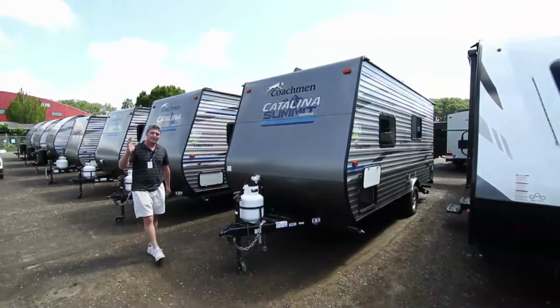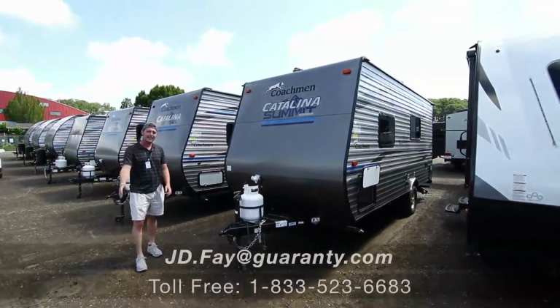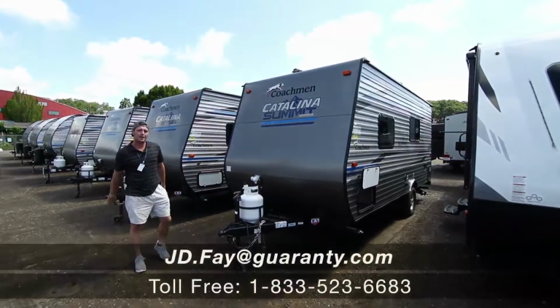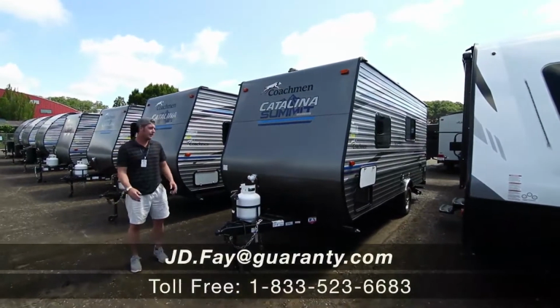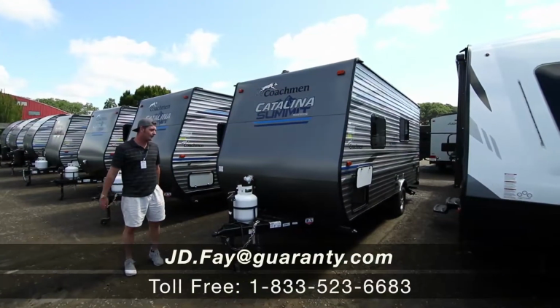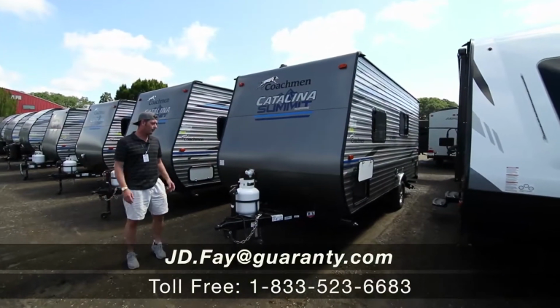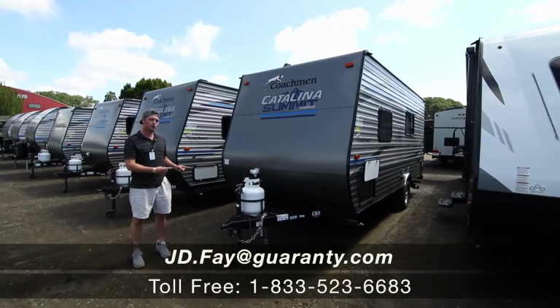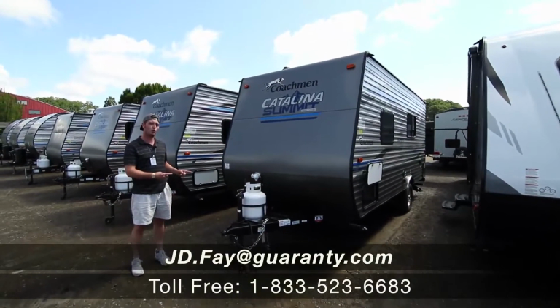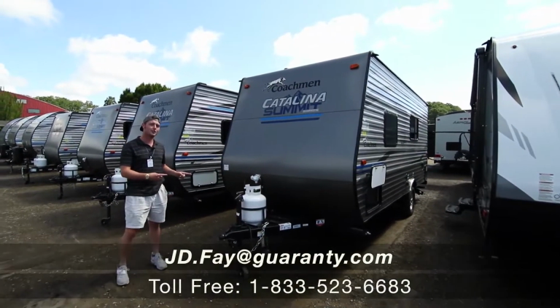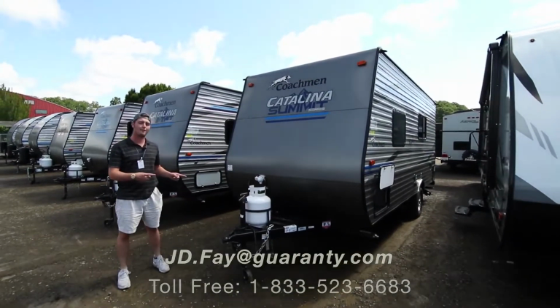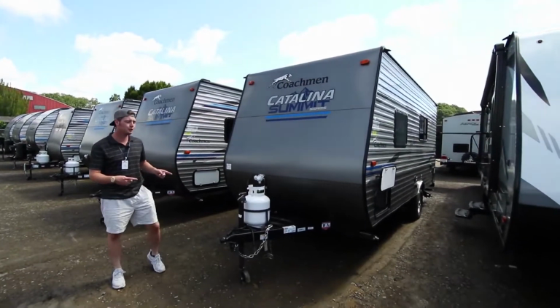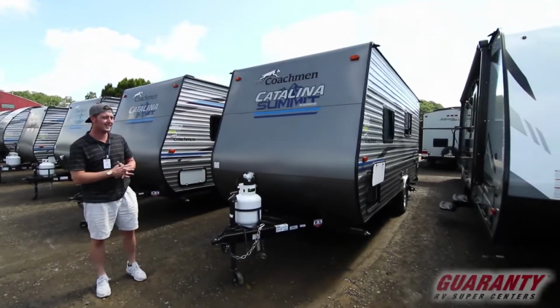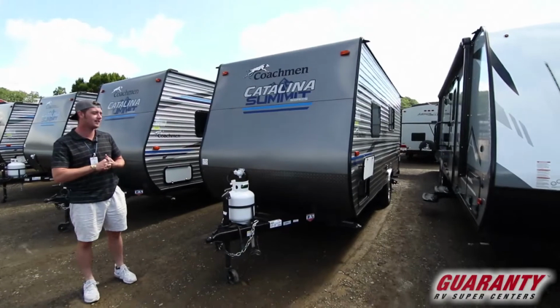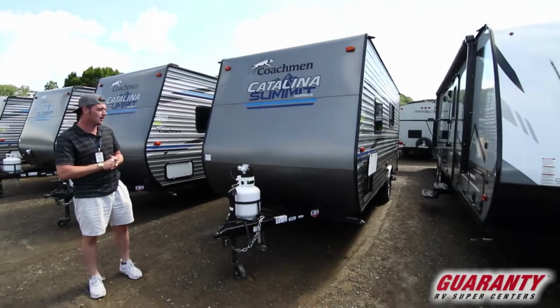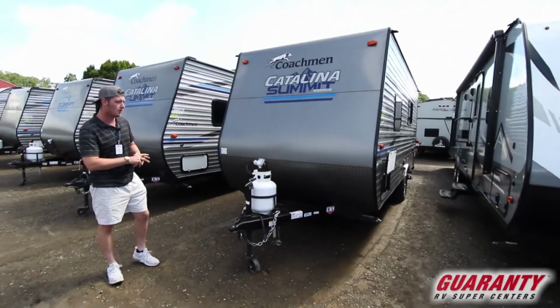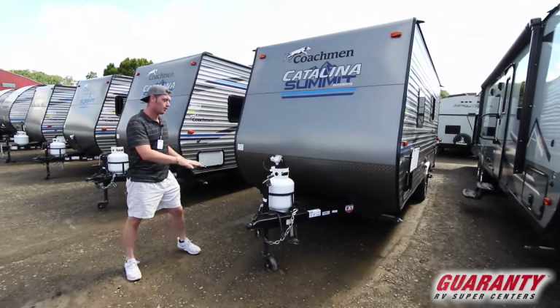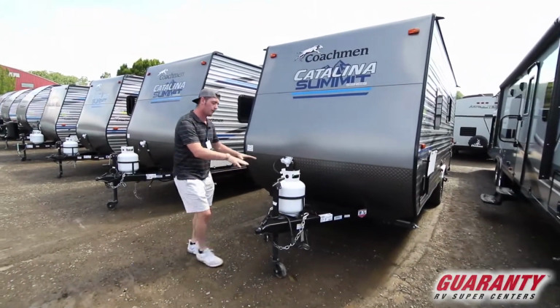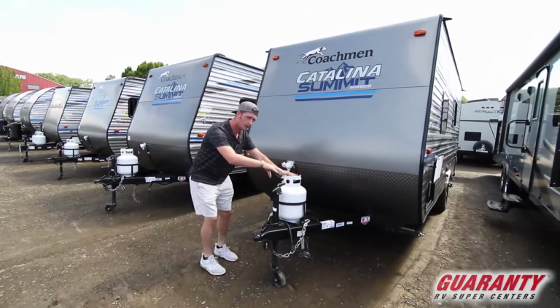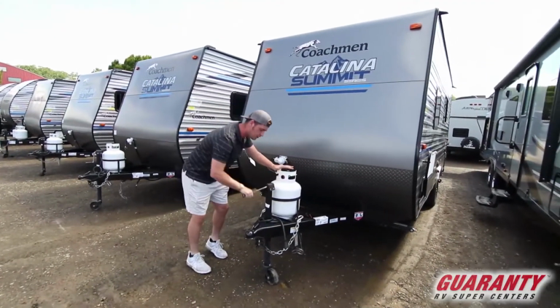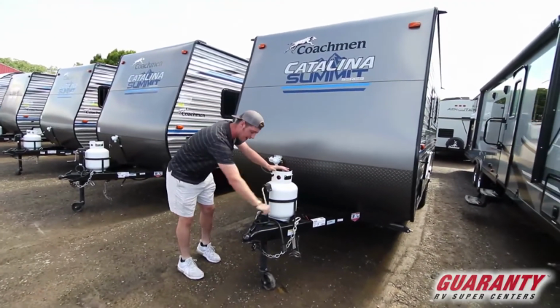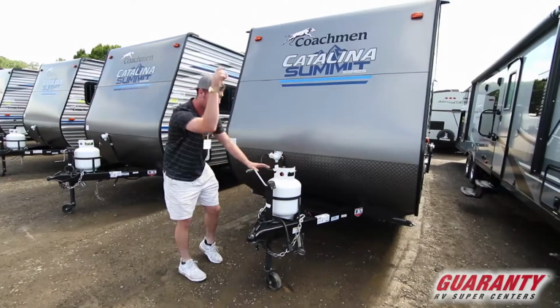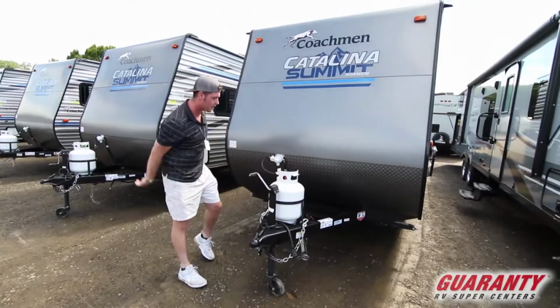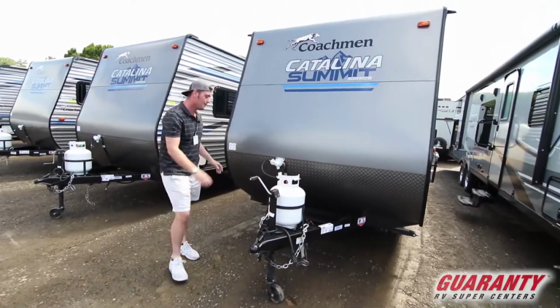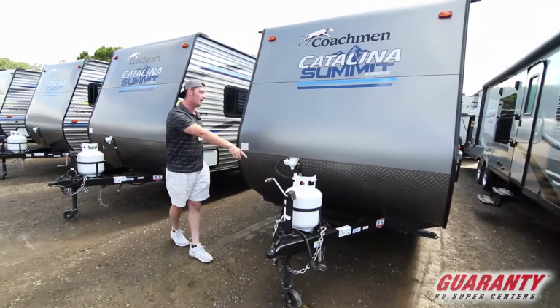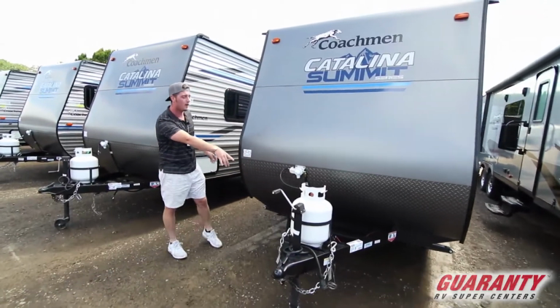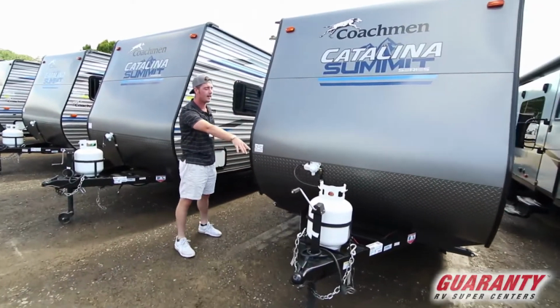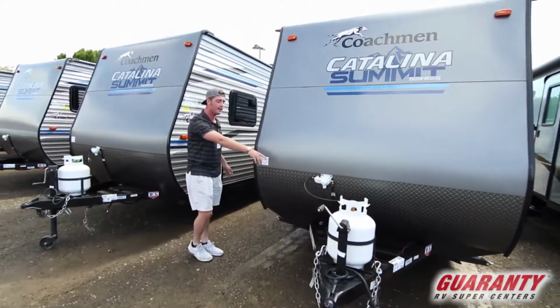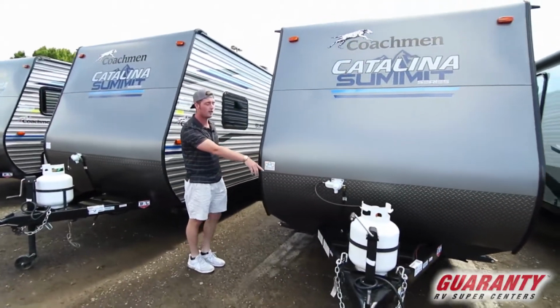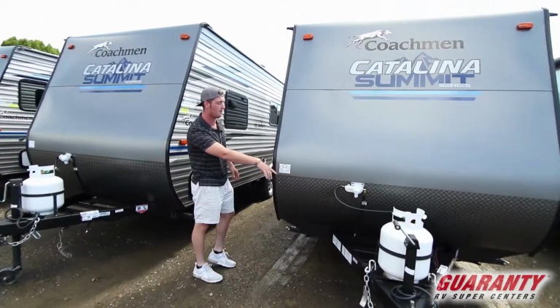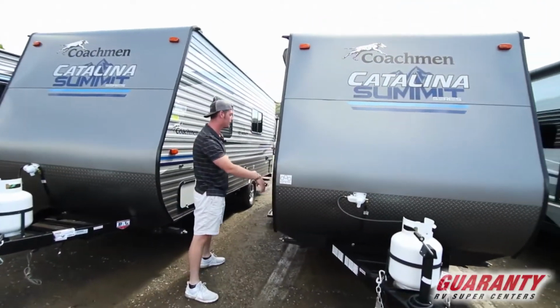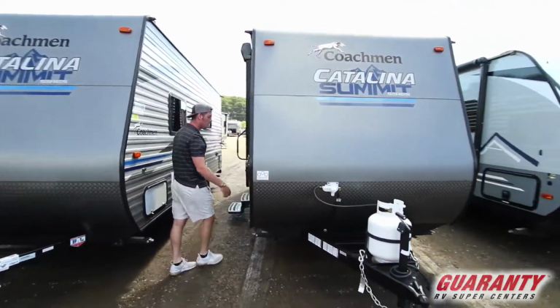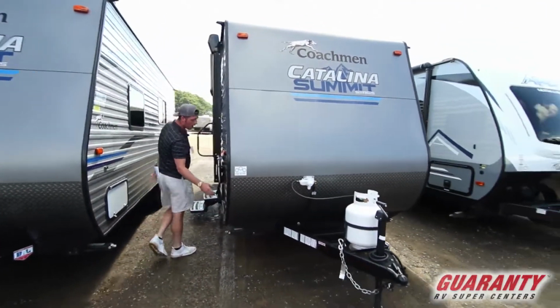Hey guys, I'm JD here at Guaranty RV. Today we're looking at a 172 FQ Coachman Catalina. With this one, we're gonna get a crank front jack, a 15-gallon tank, and one 12-volt battery.